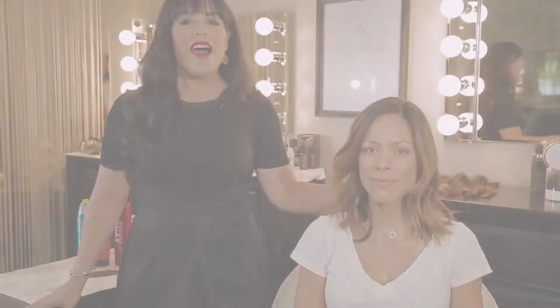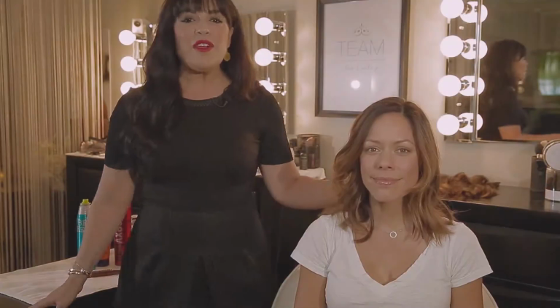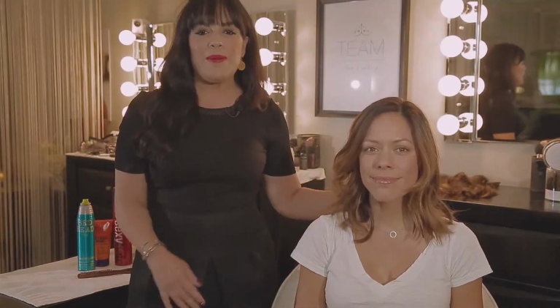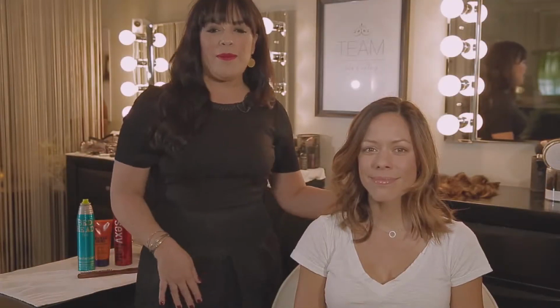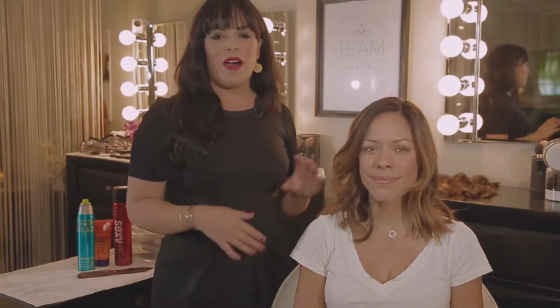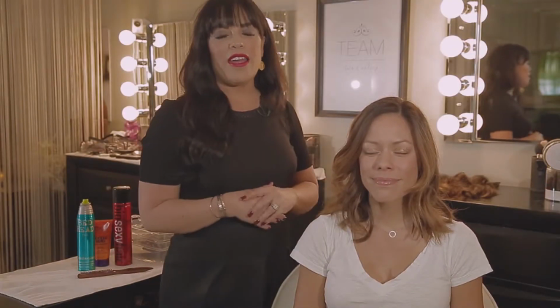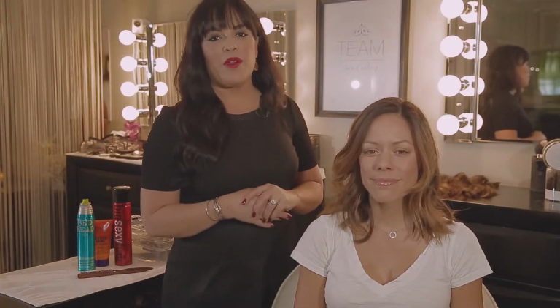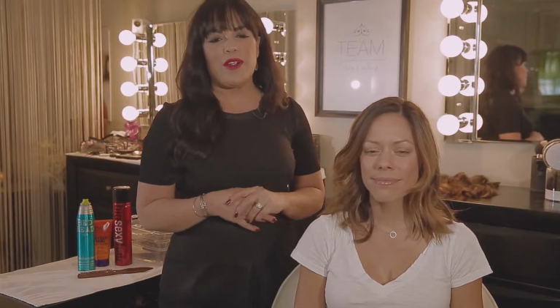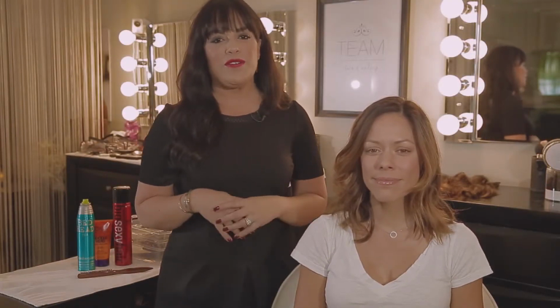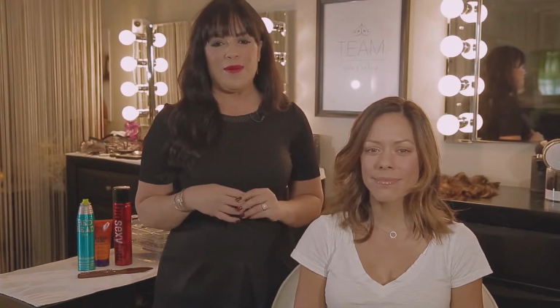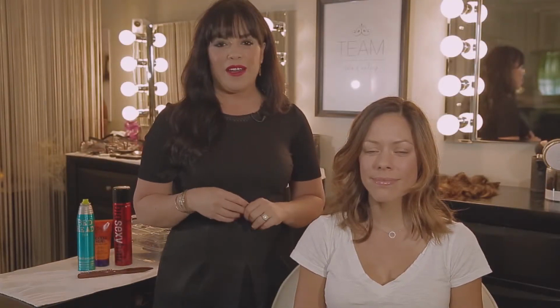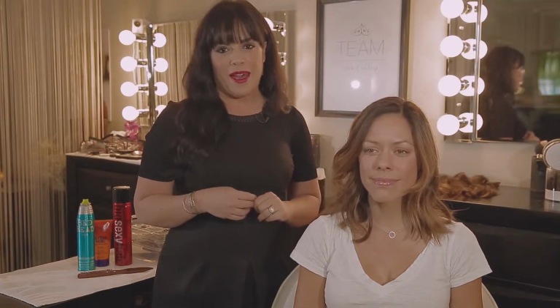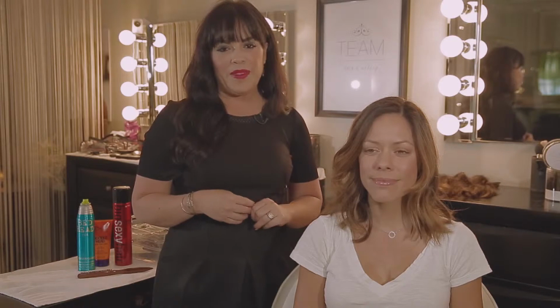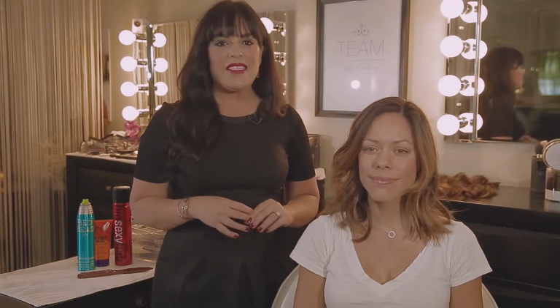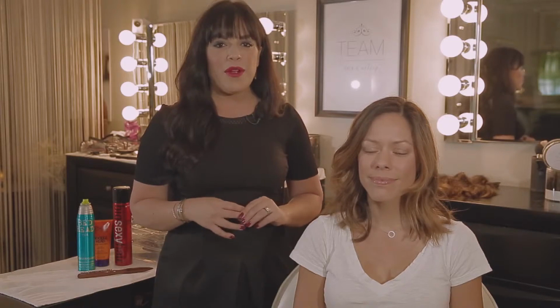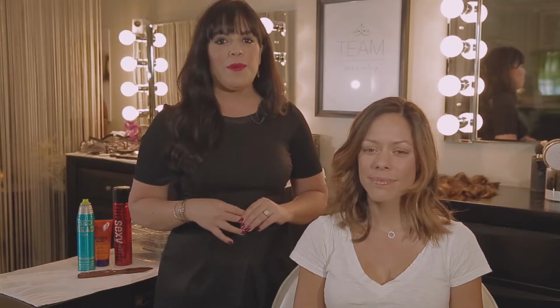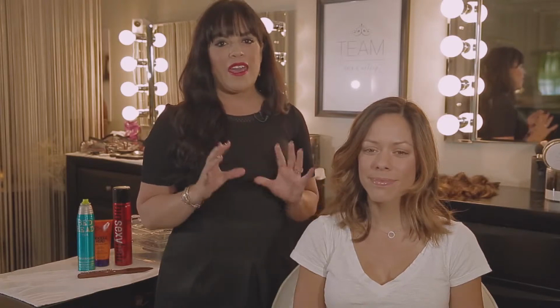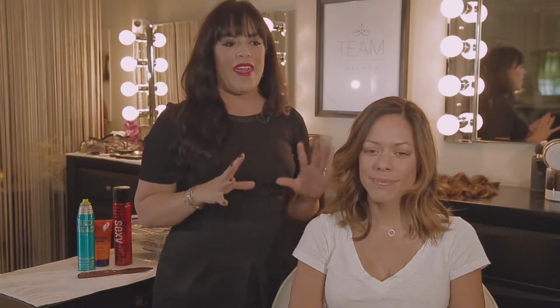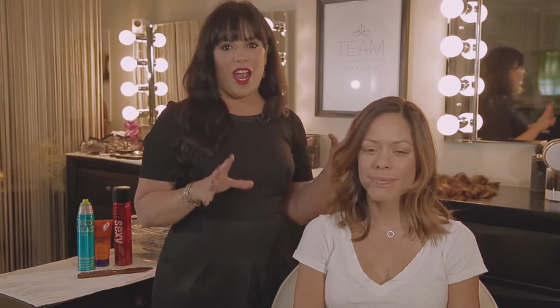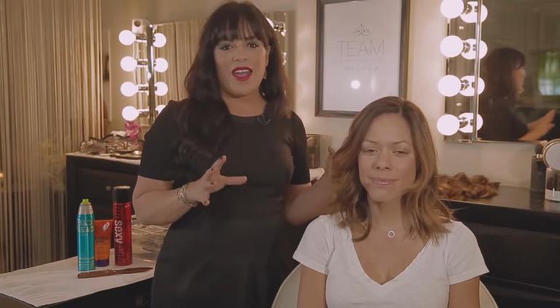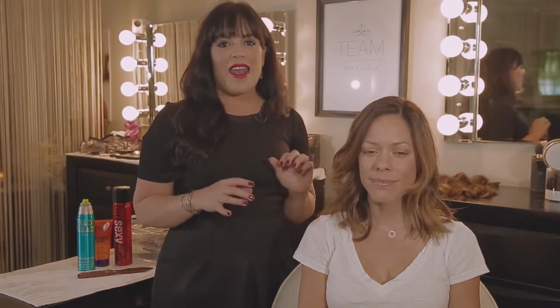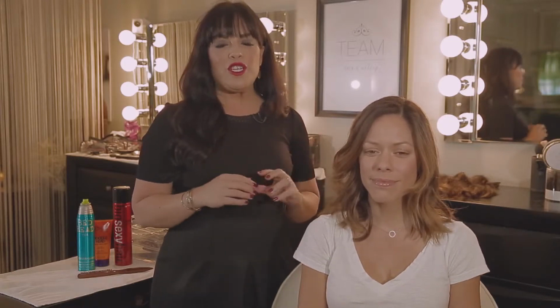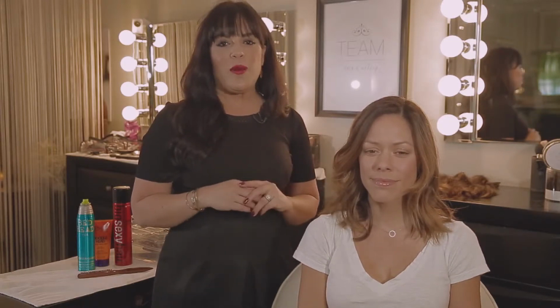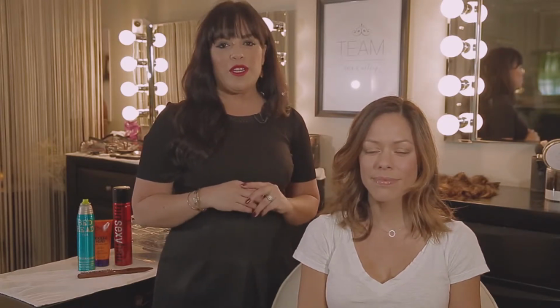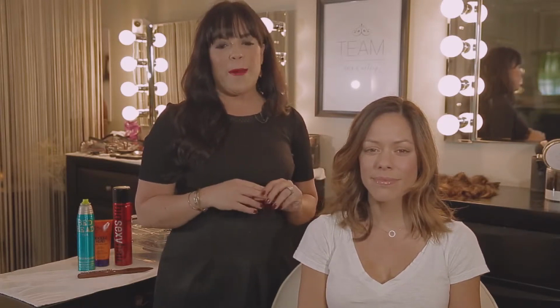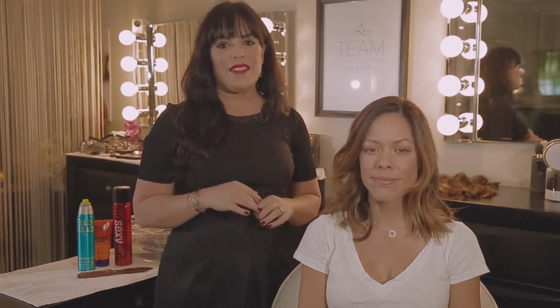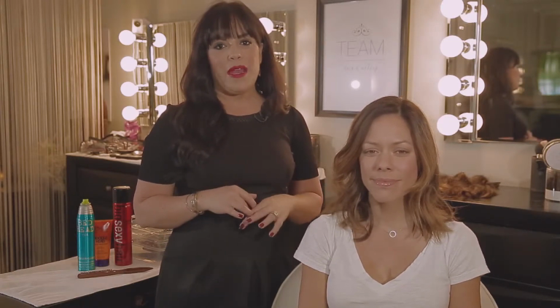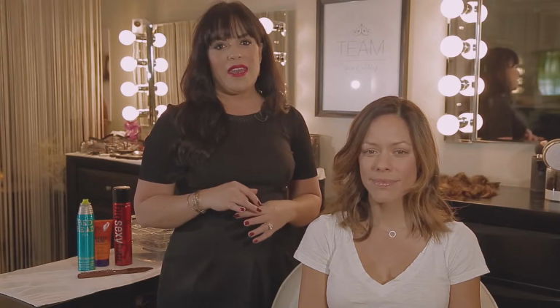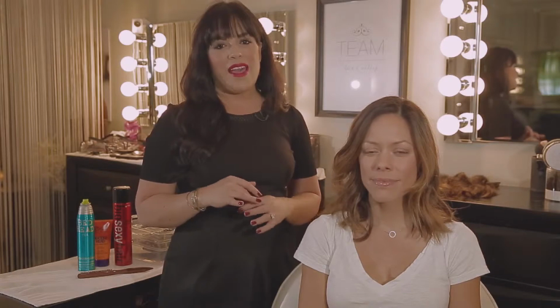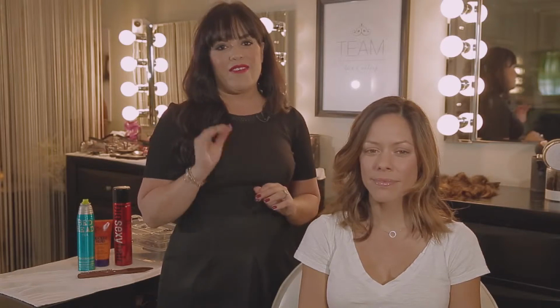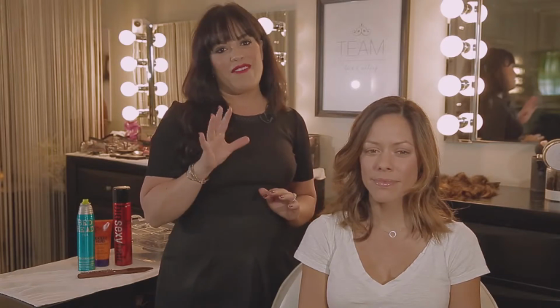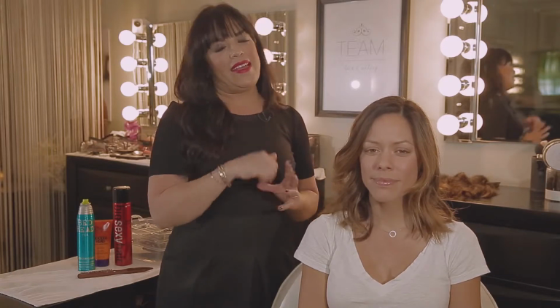Hi everyone, my name is Mar and I'm the creative director for Team Hair and Makeup. Today we're going to be playing with hair and I'm going to show you how to do a messy braid bun in less than five minutes.